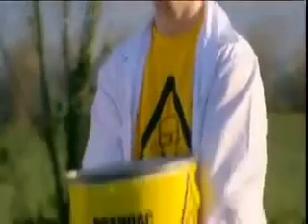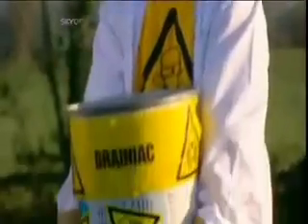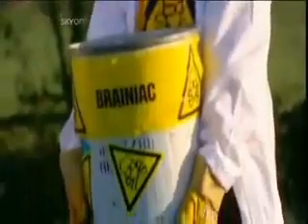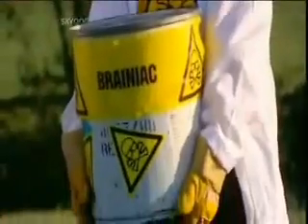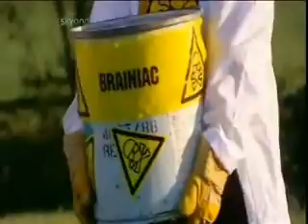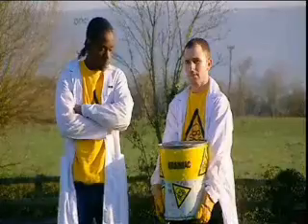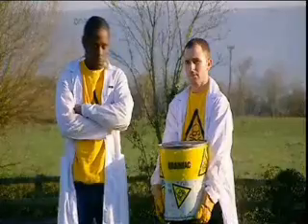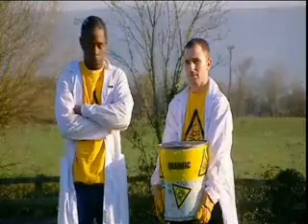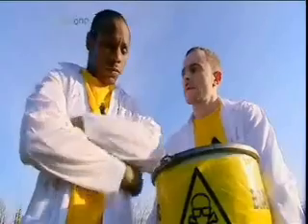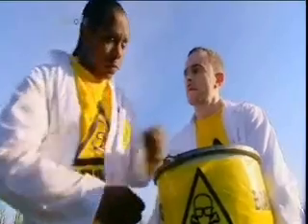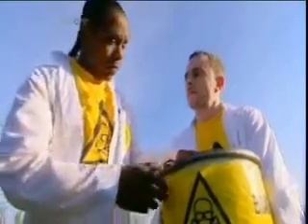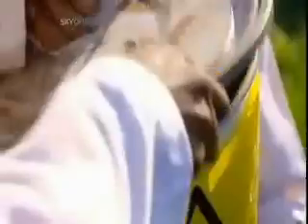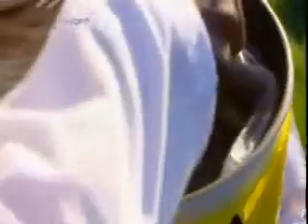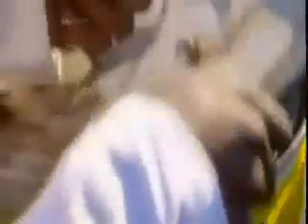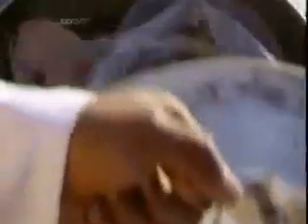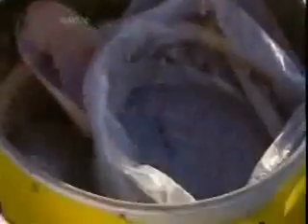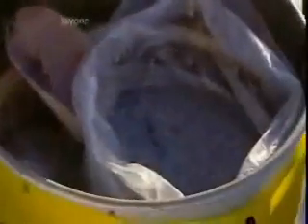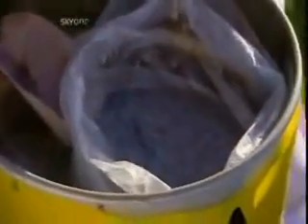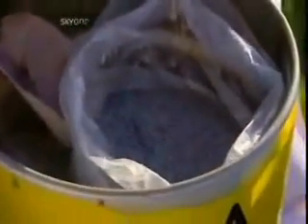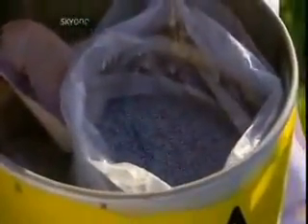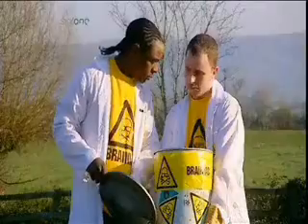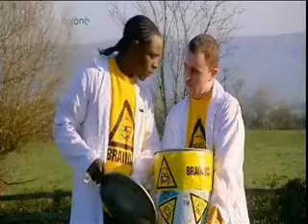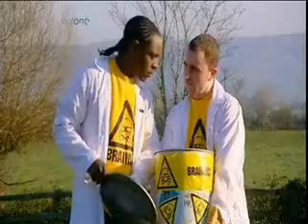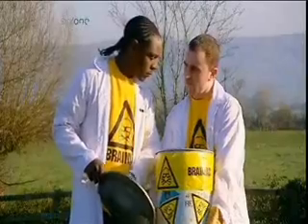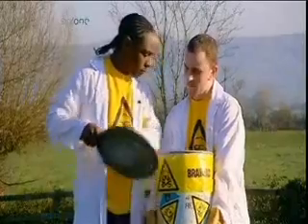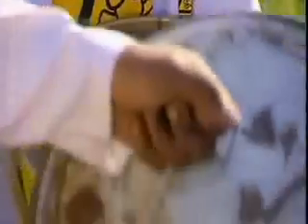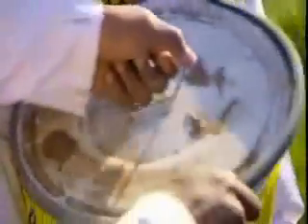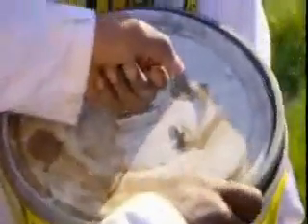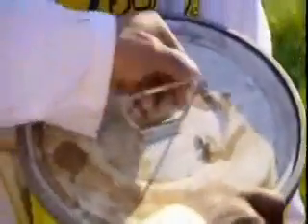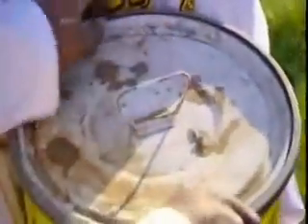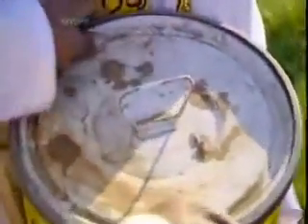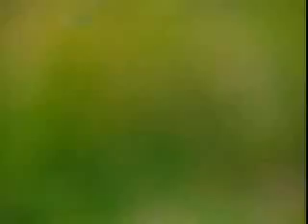This is thermite. It's a pounded mixture of iron oxide and aluminium, which when ignited burns at two and a half thousand degrees Celsius, which is very, very hot.